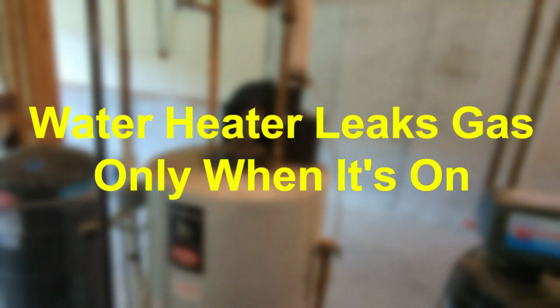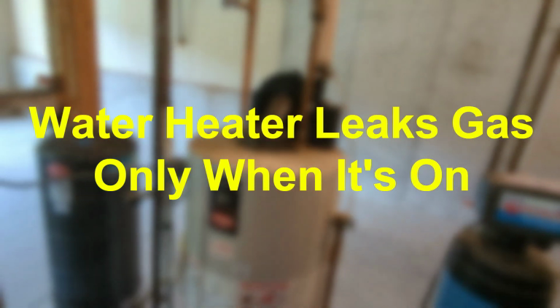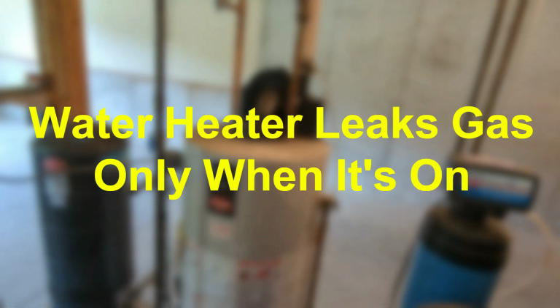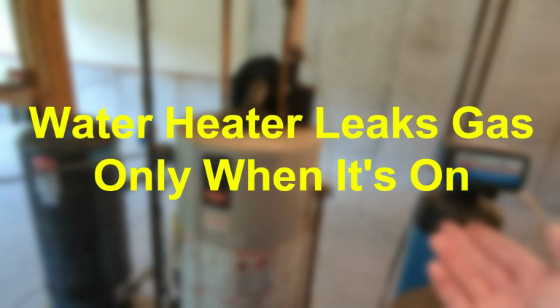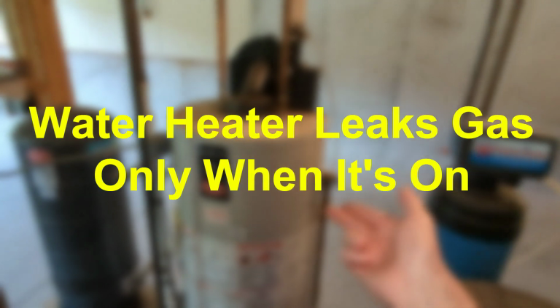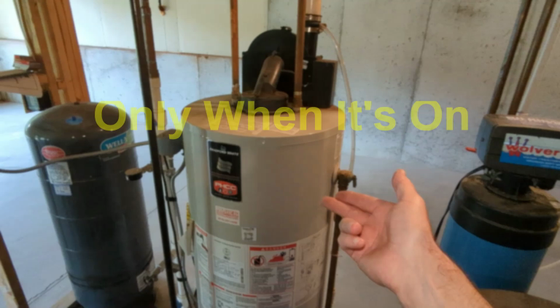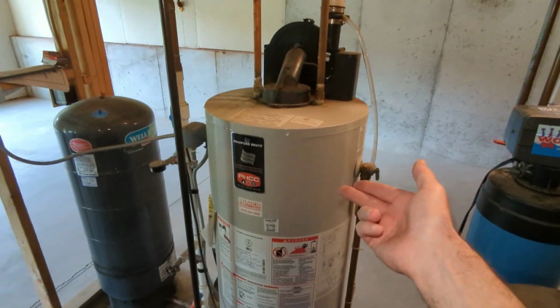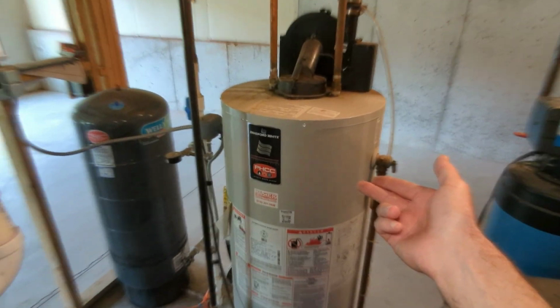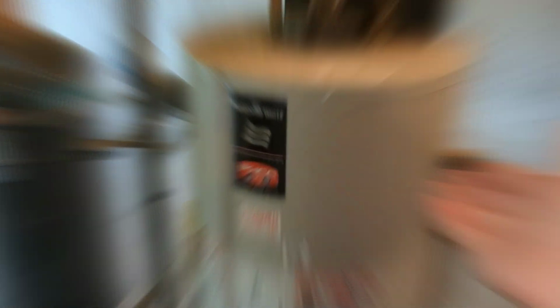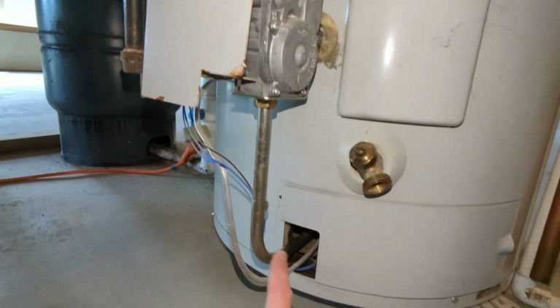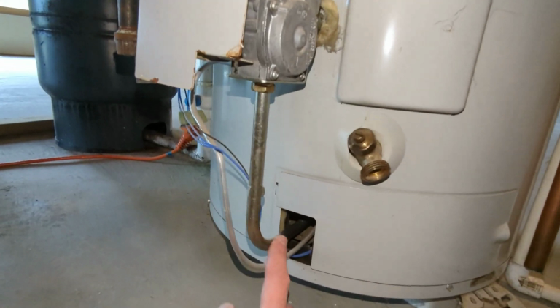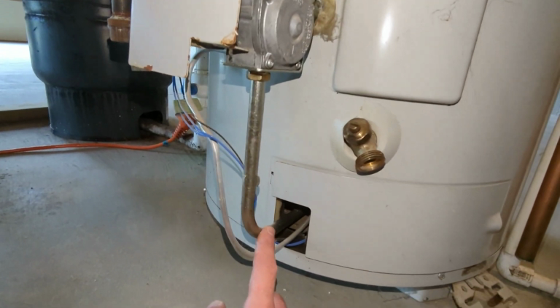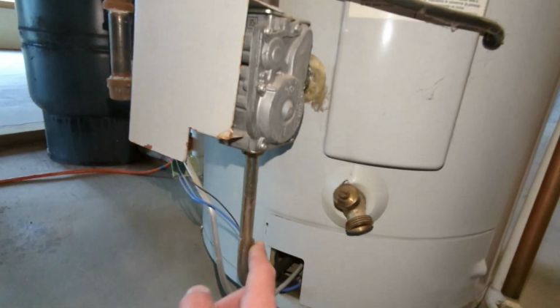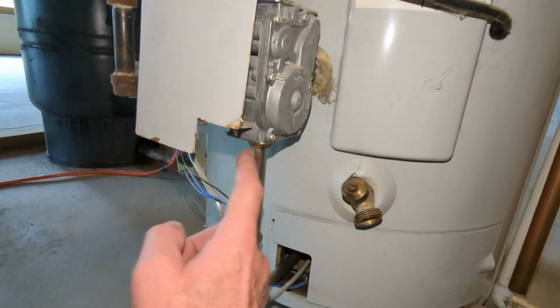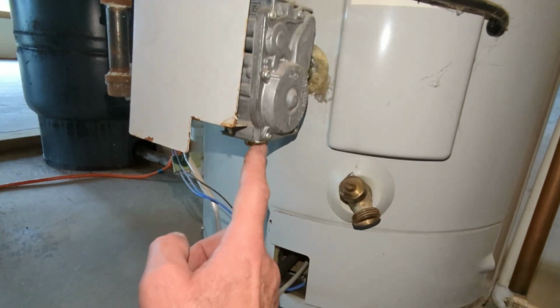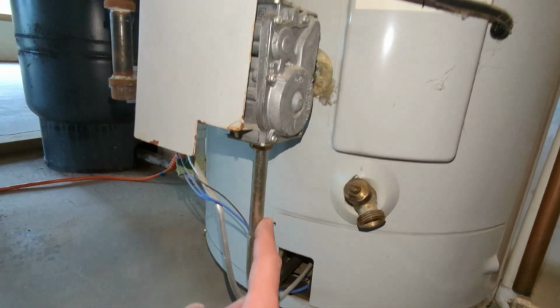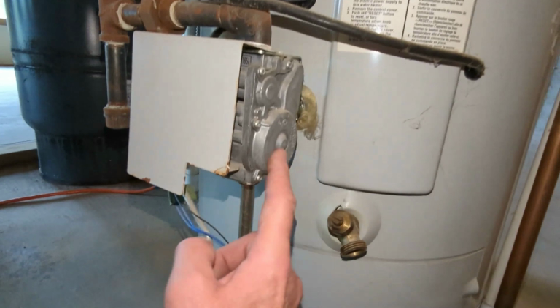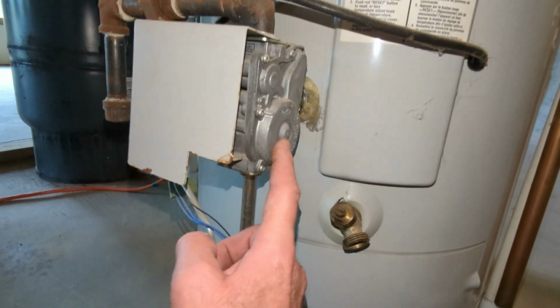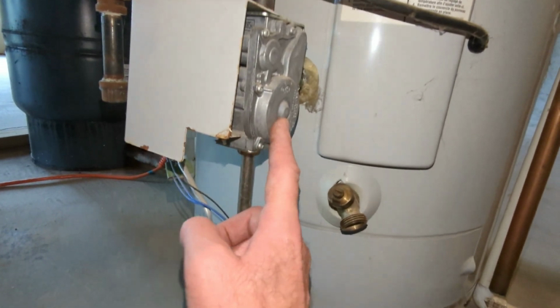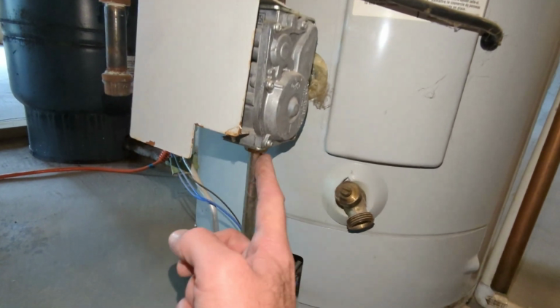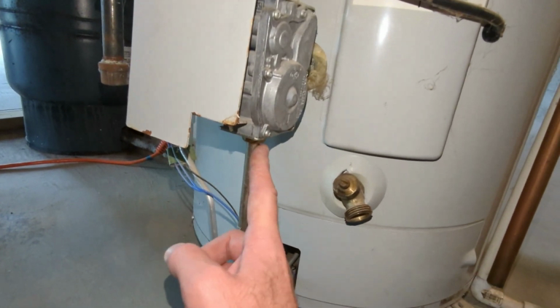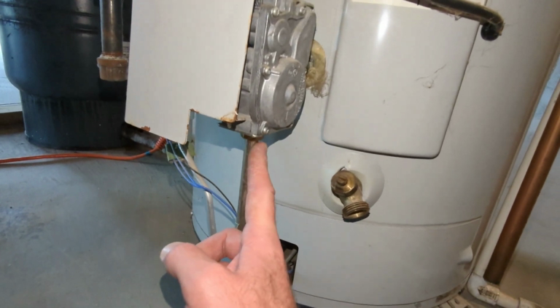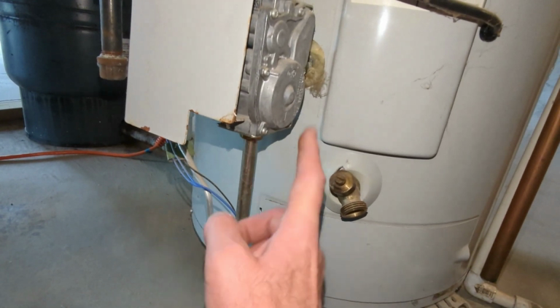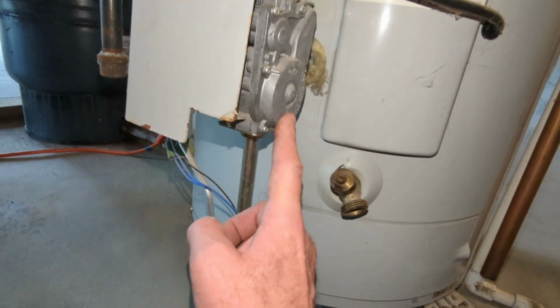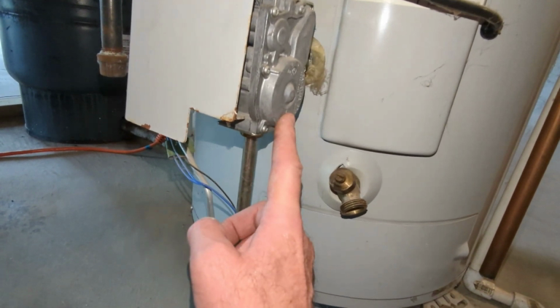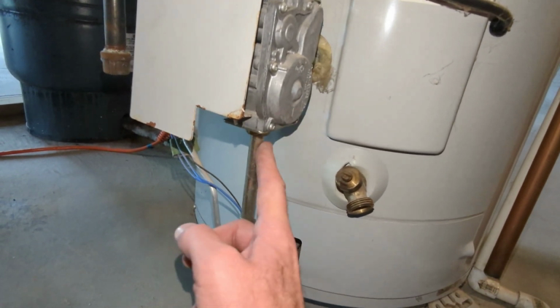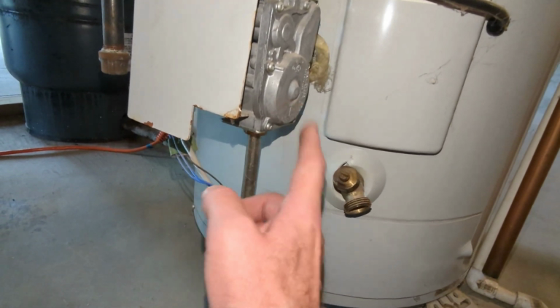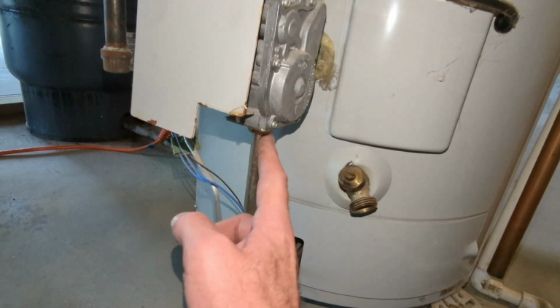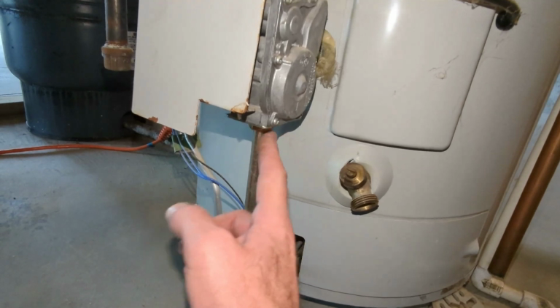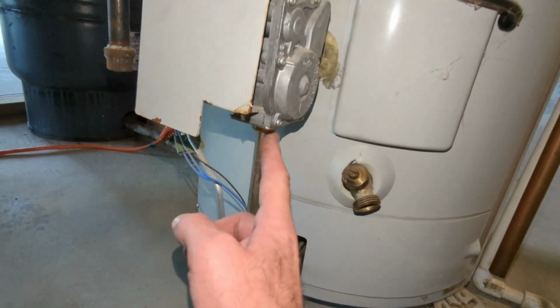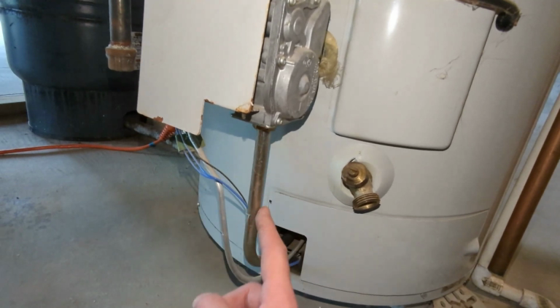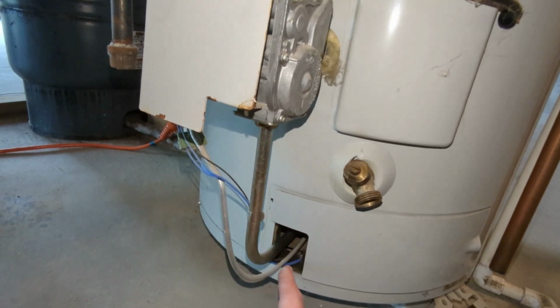Here's an example of a high efficiency water heater. This is only going to introduce the gas when it calls for it, so you don't have a gas leak when it's not on, but once it turns on I have a gas leak right here right now.